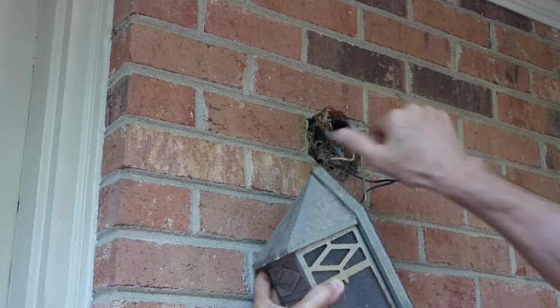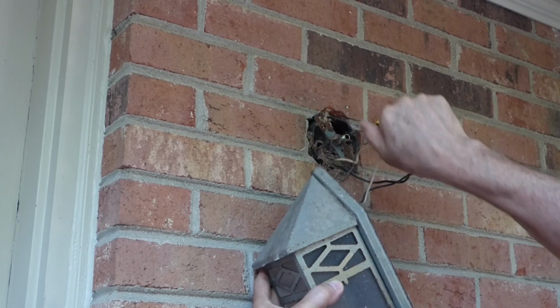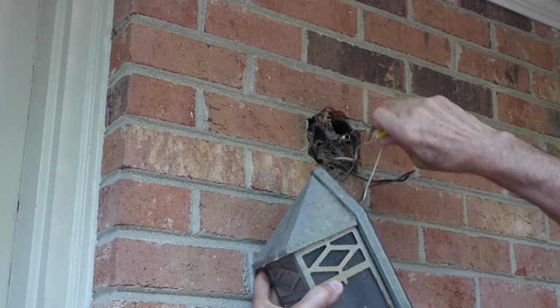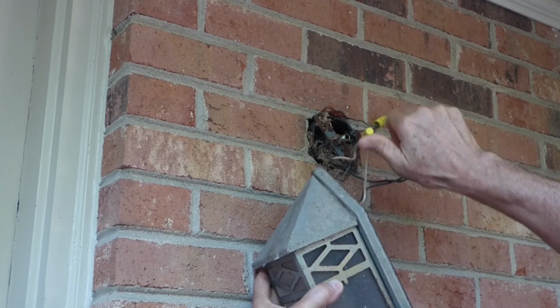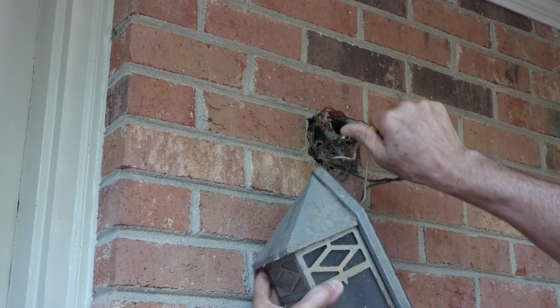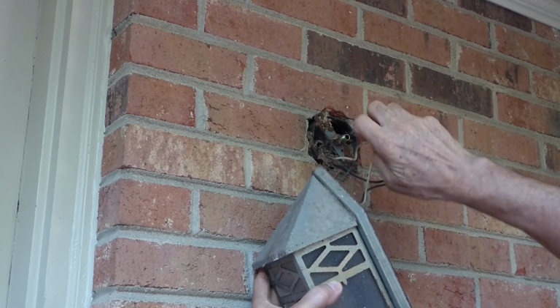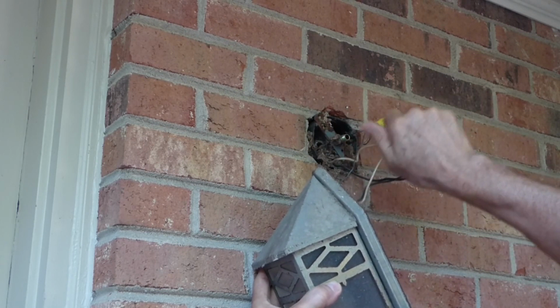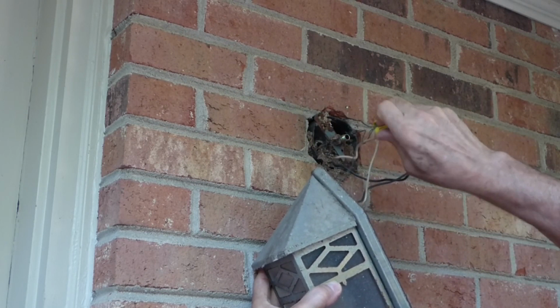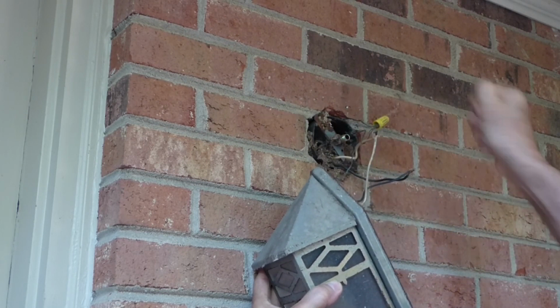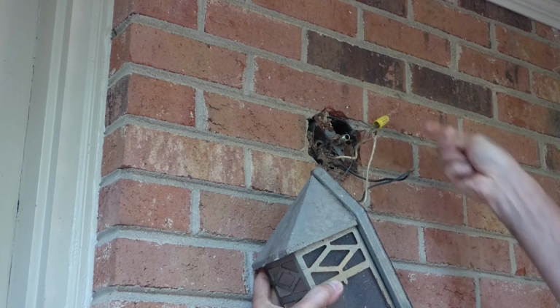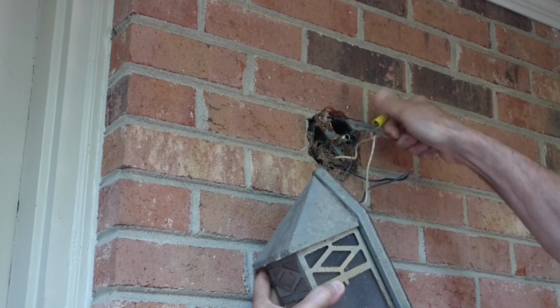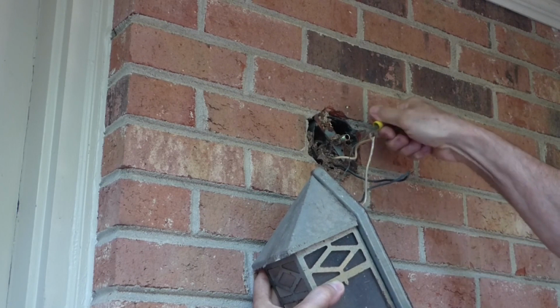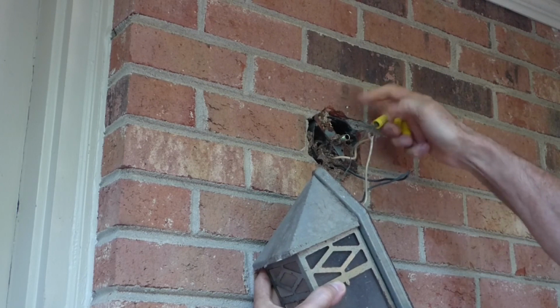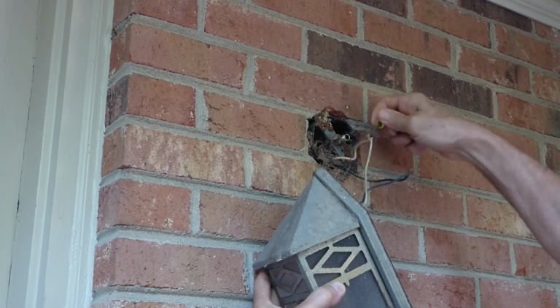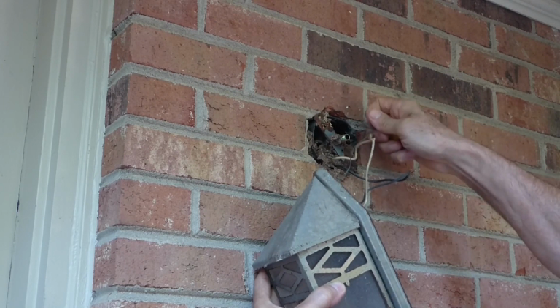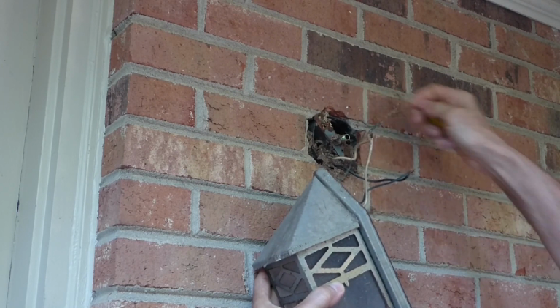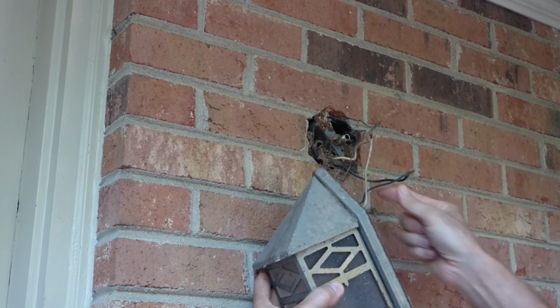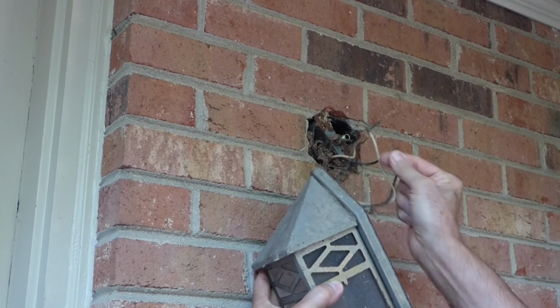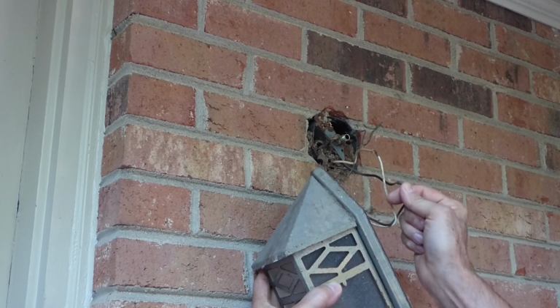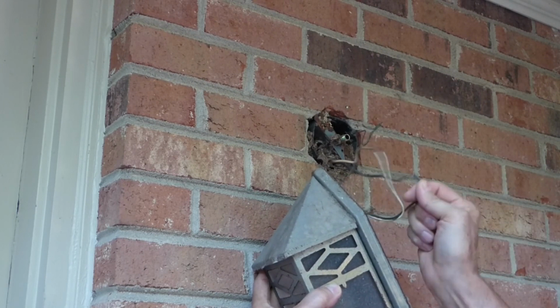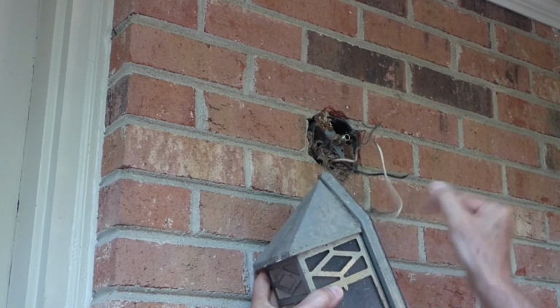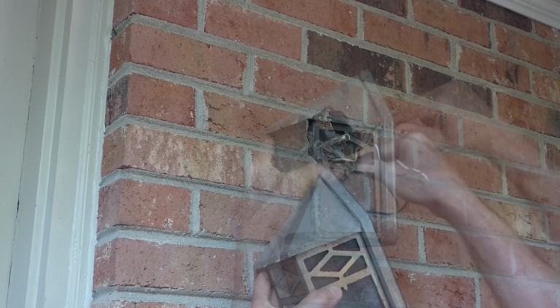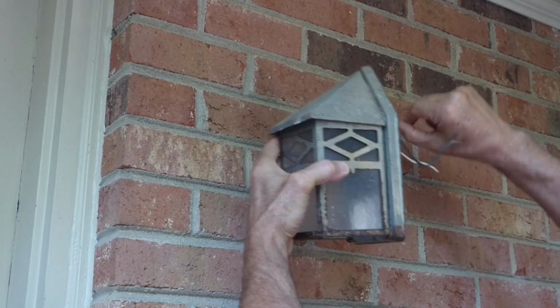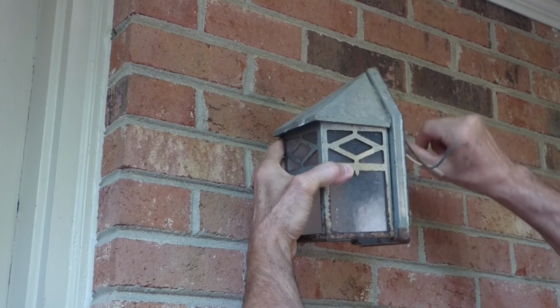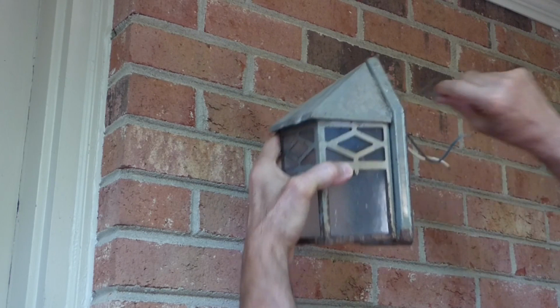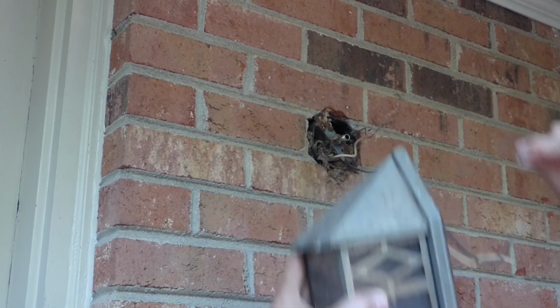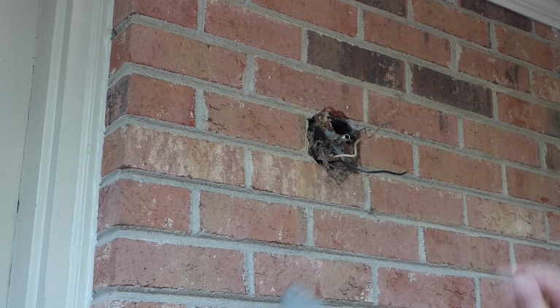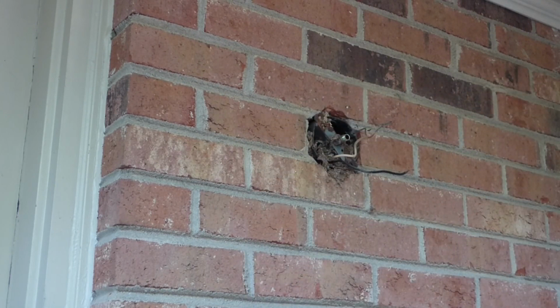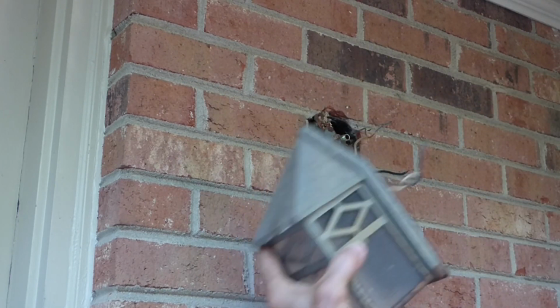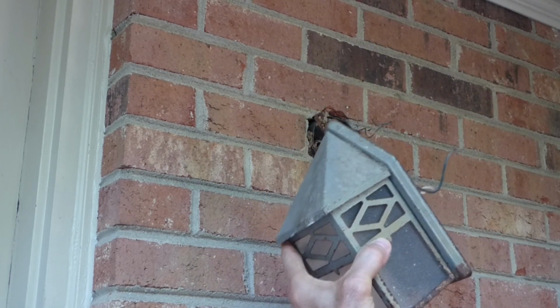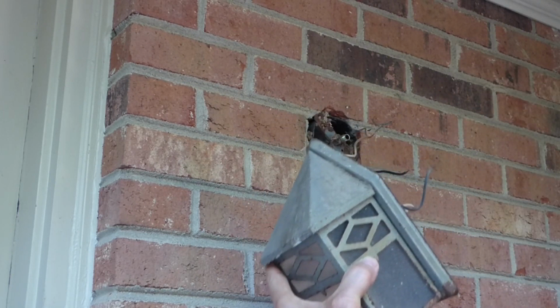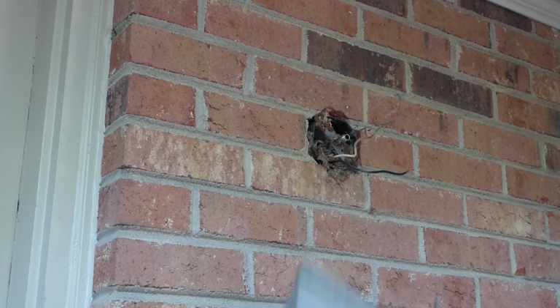It's black, white, ground — and we've got our fixture removed.